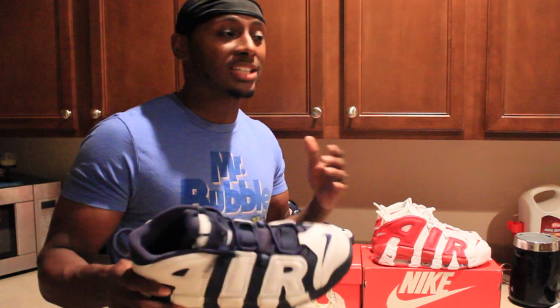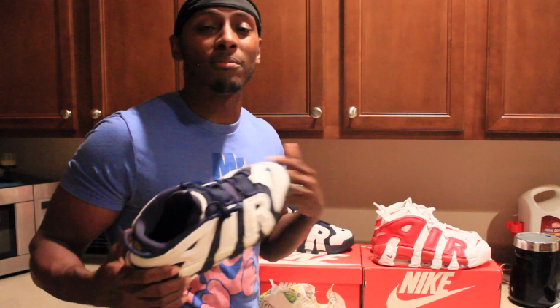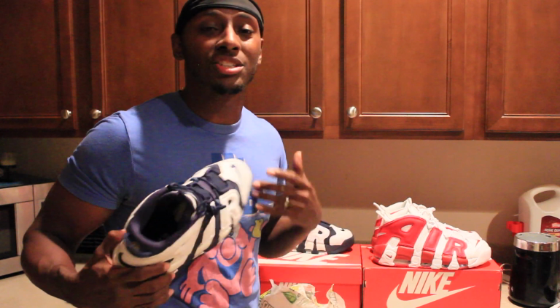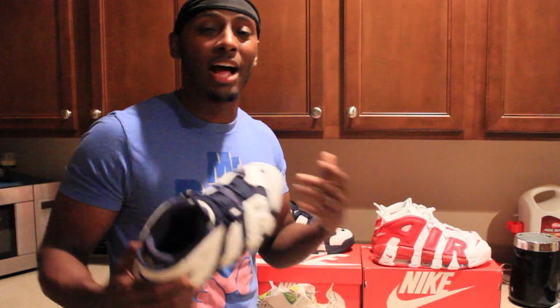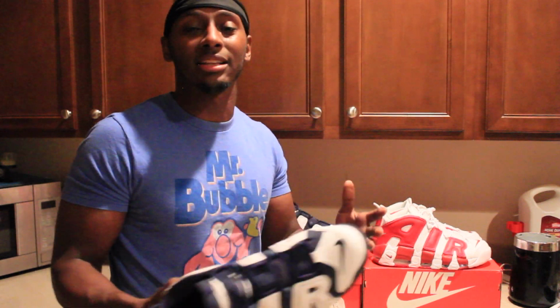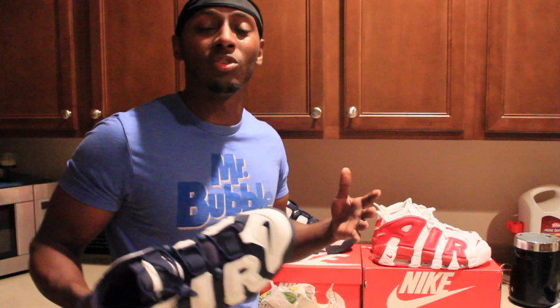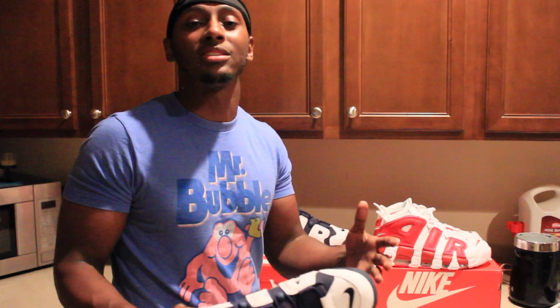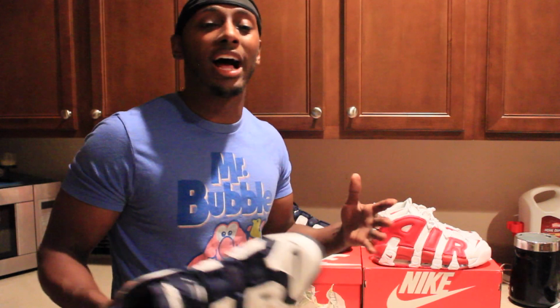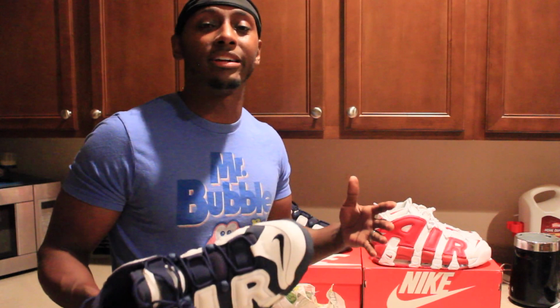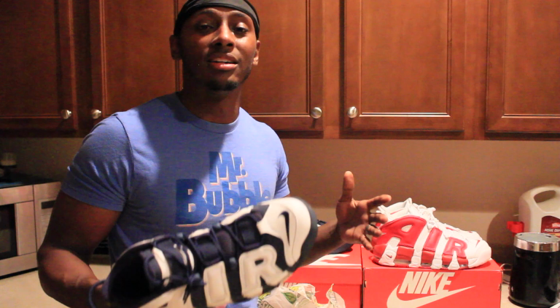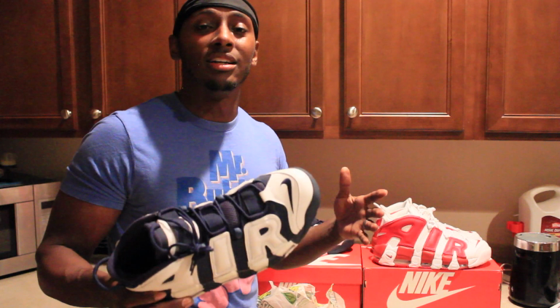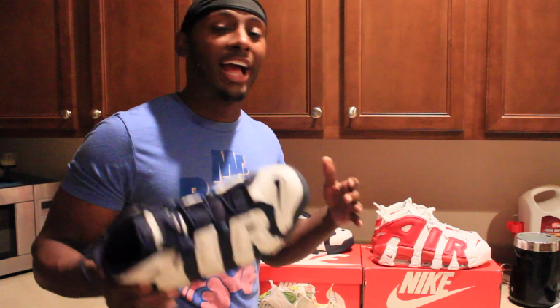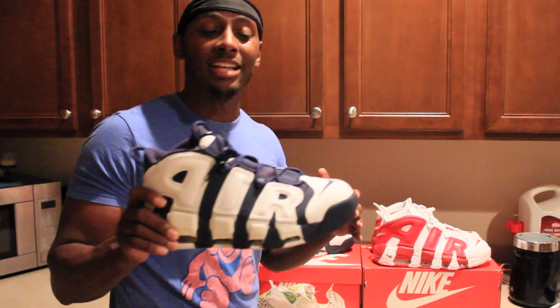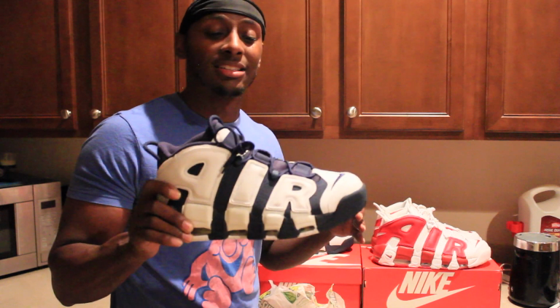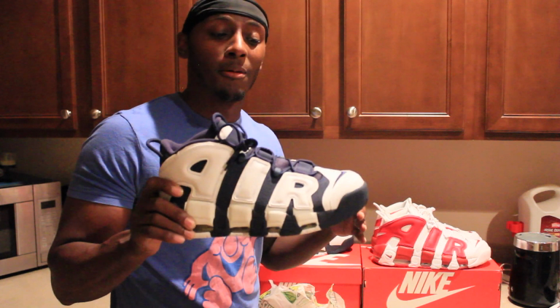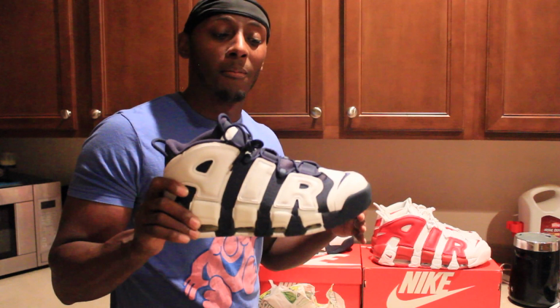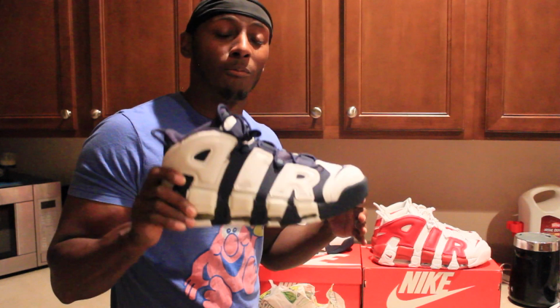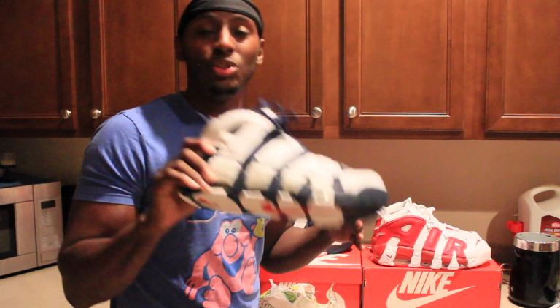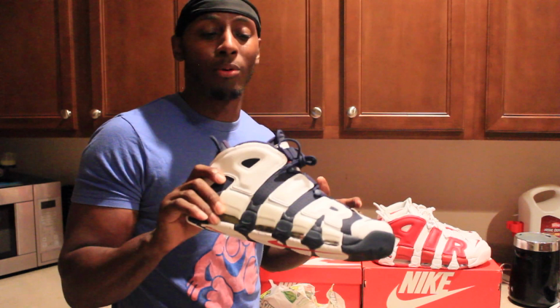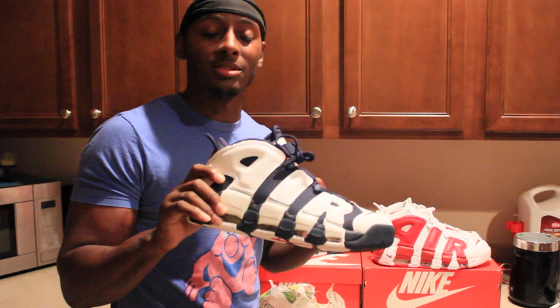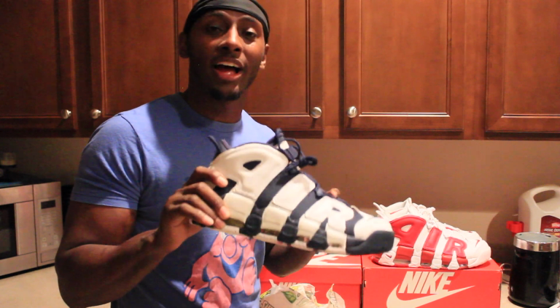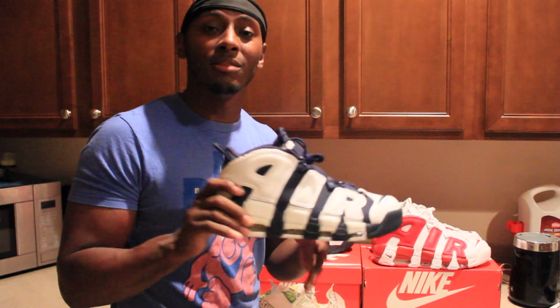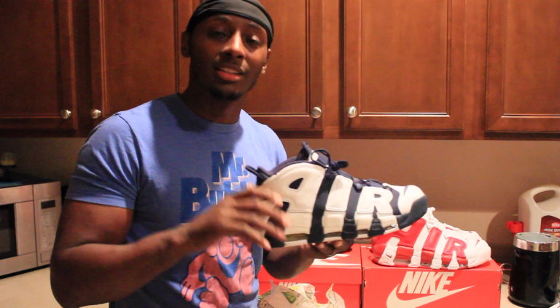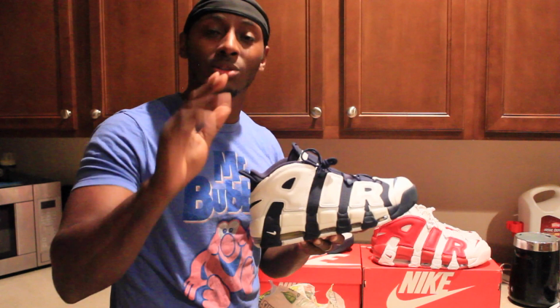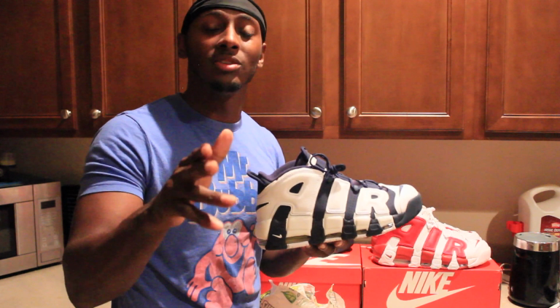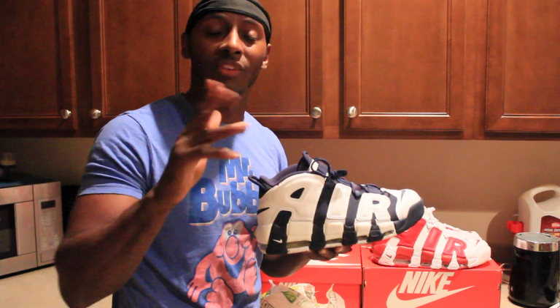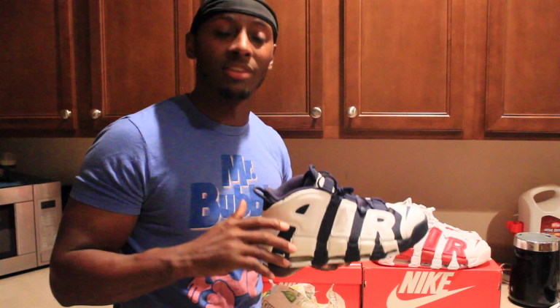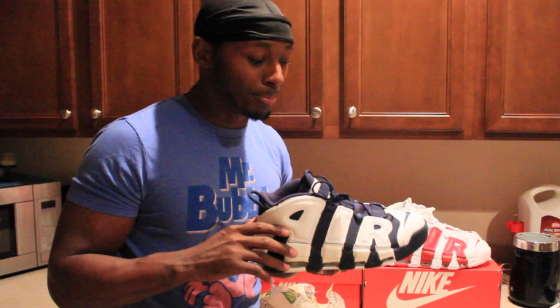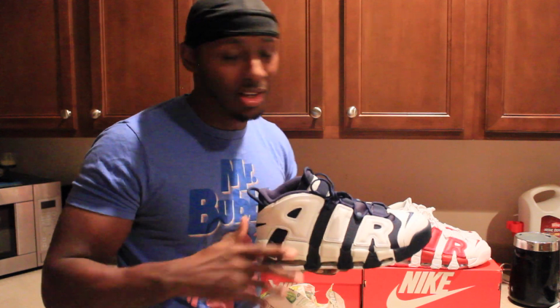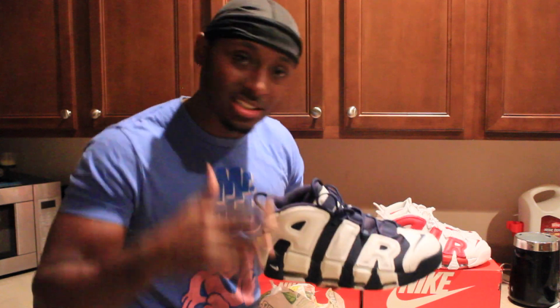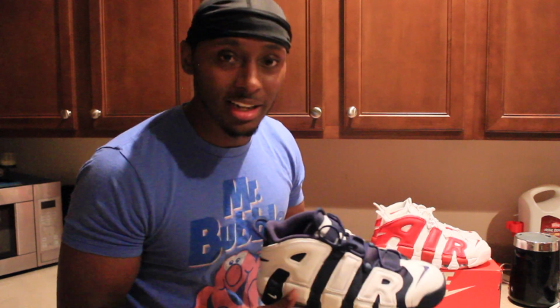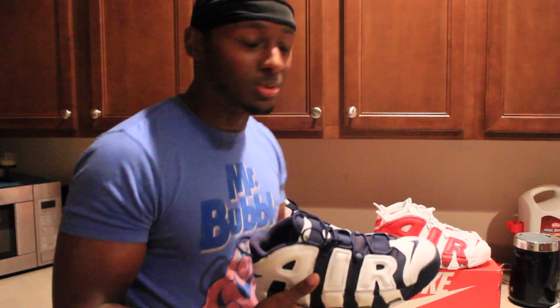I just want to make sure I'm not the only person out here that has shoes with problems. If I am, salute to you guys for having a good pair. So let's get right into it.